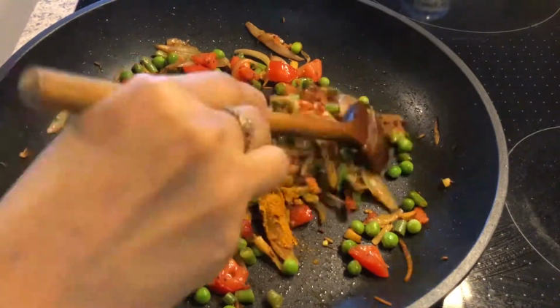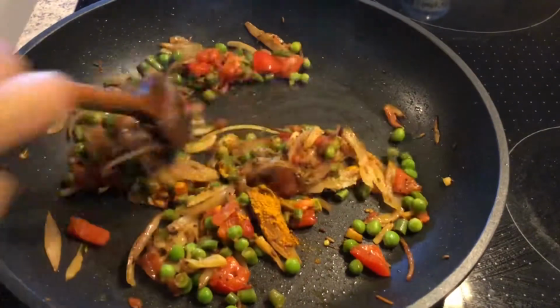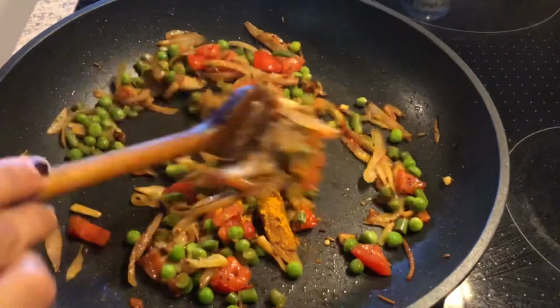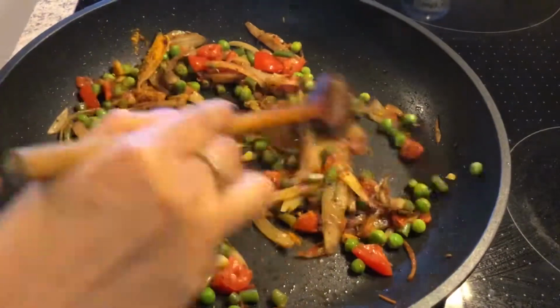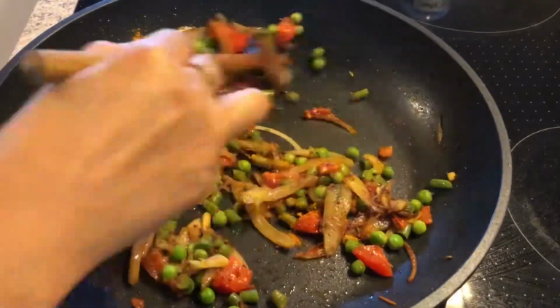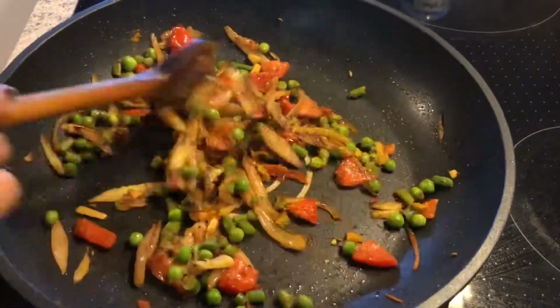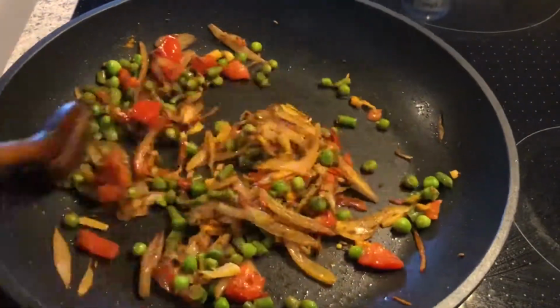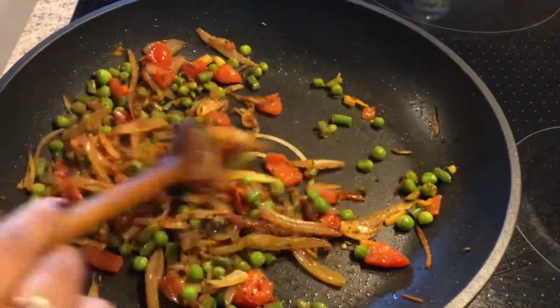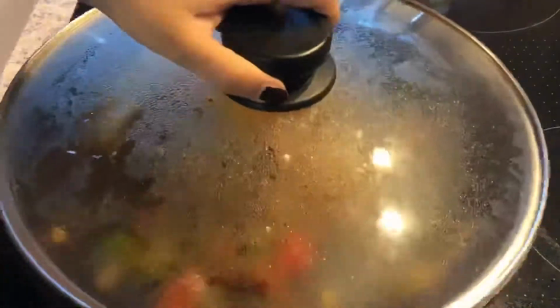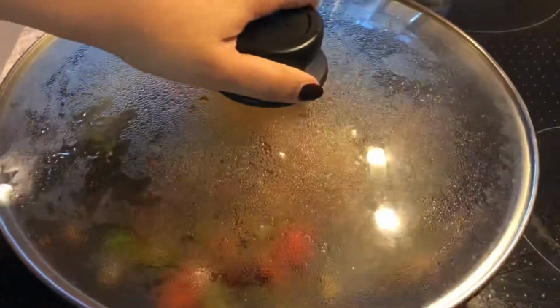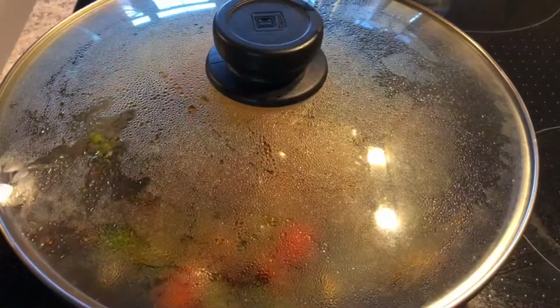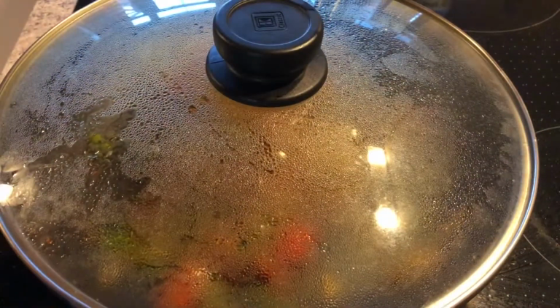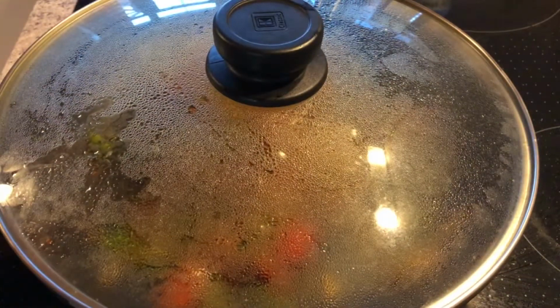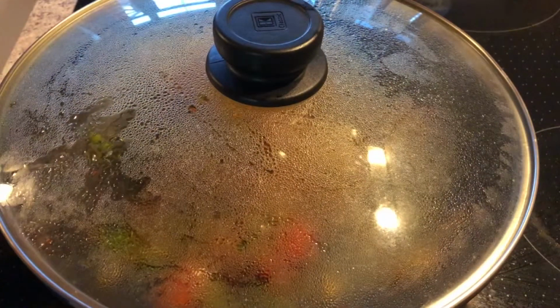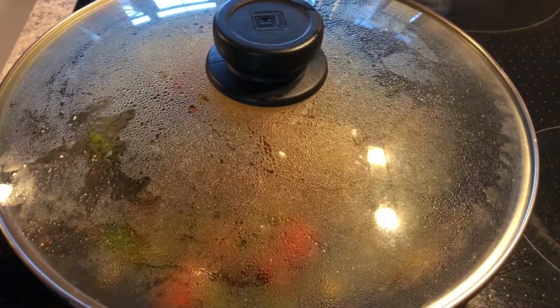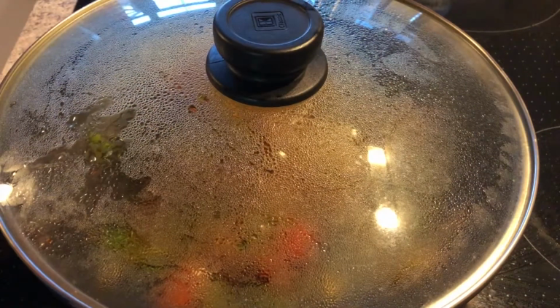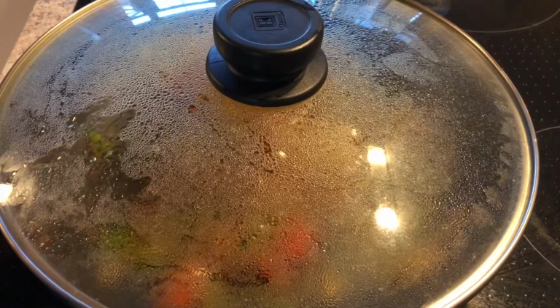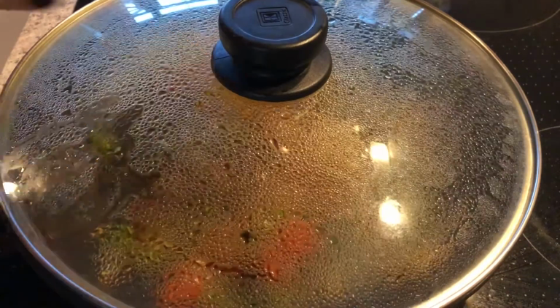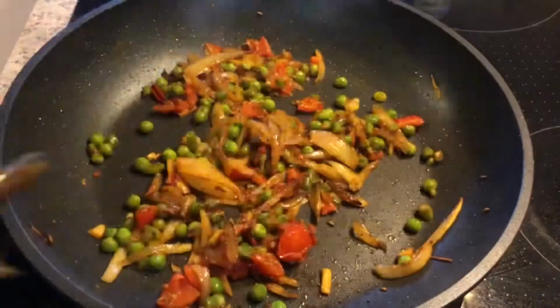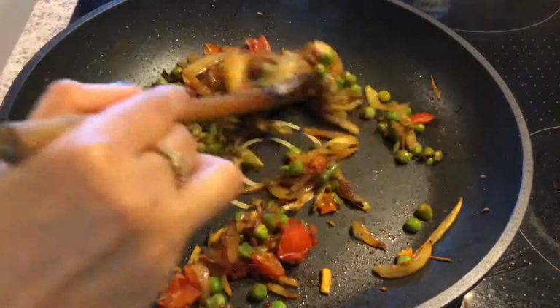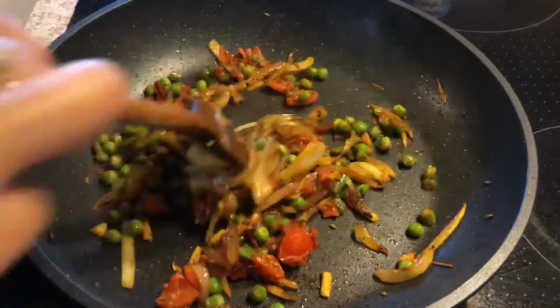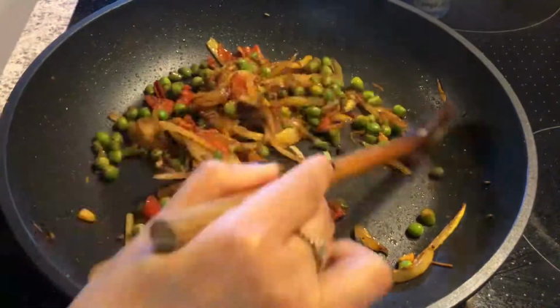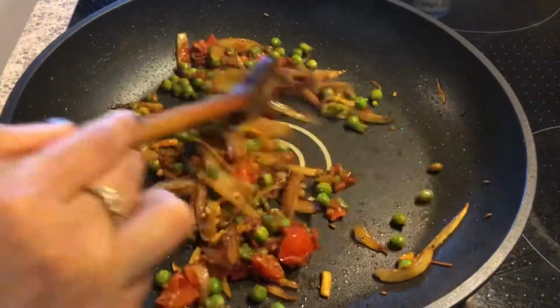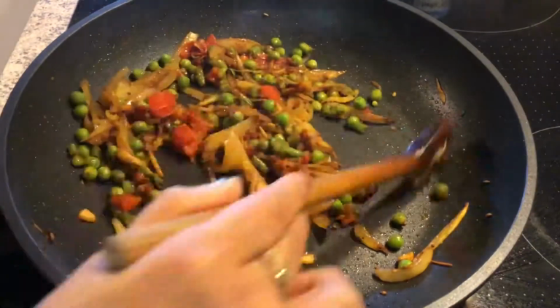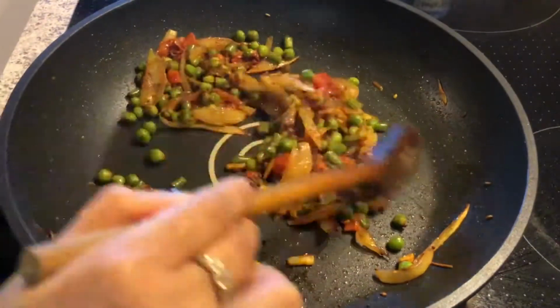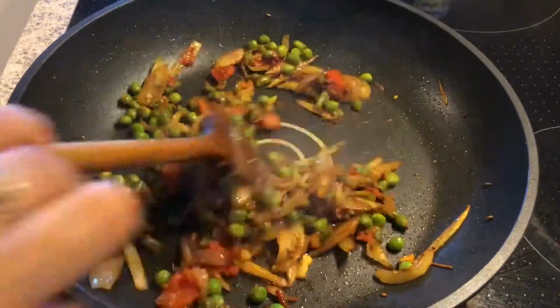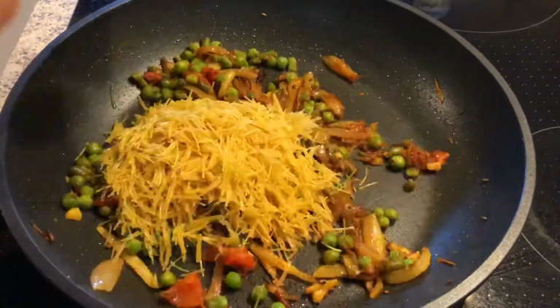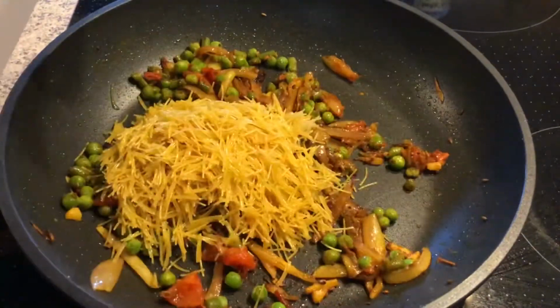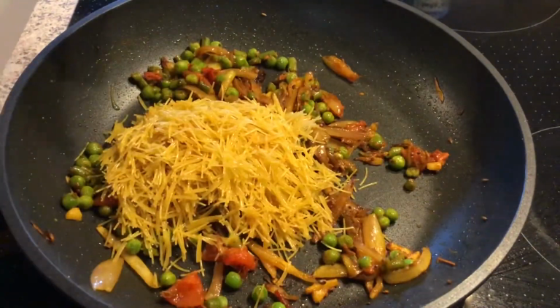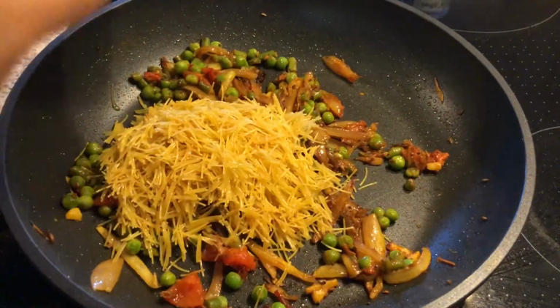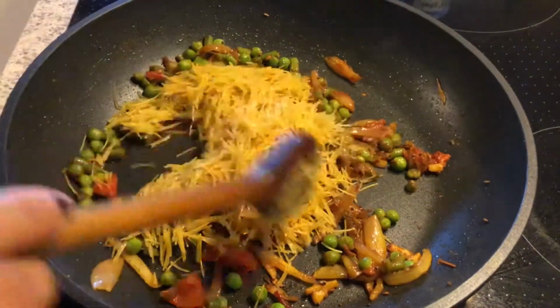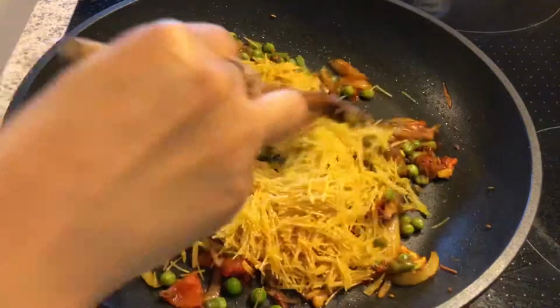You can make it spicy or less spicy according to your taste. Now cover the pan with the lid for two minutes. Add the vermicelli and half a cup of water.